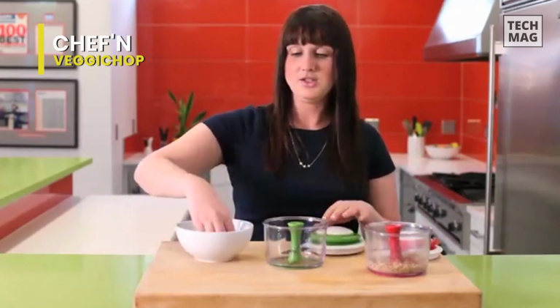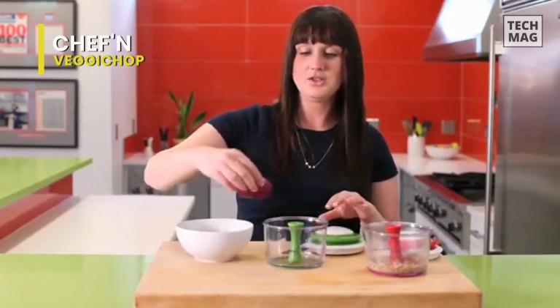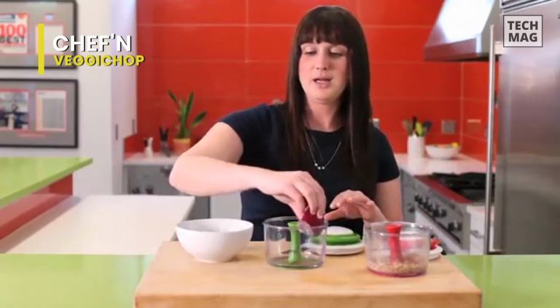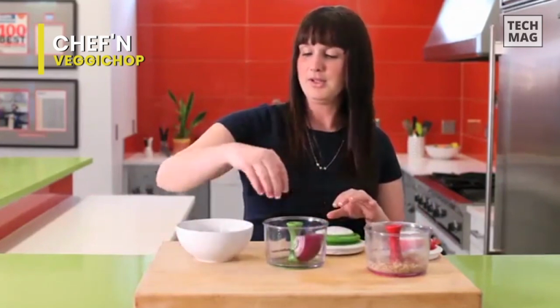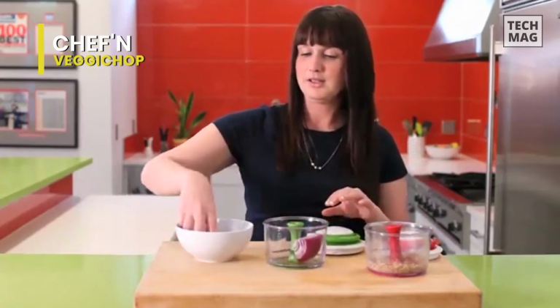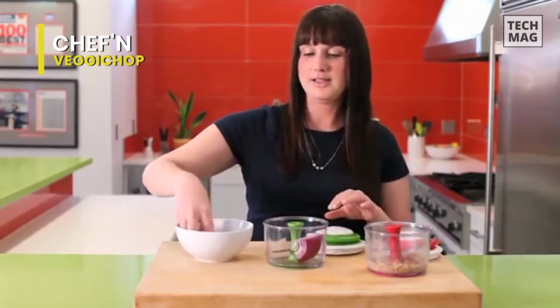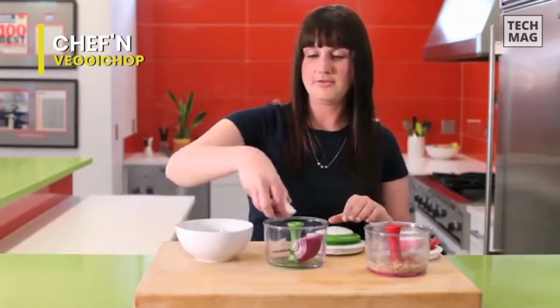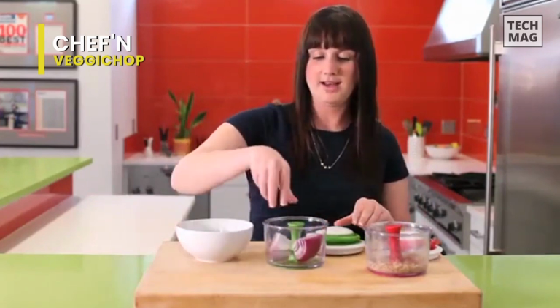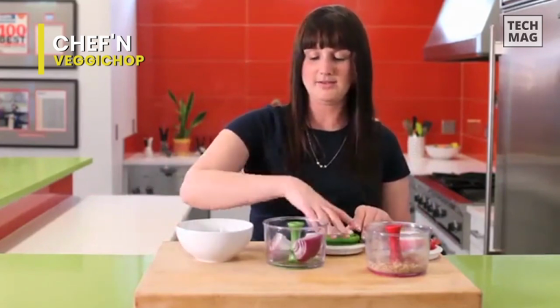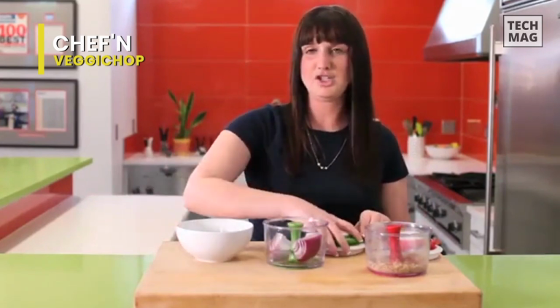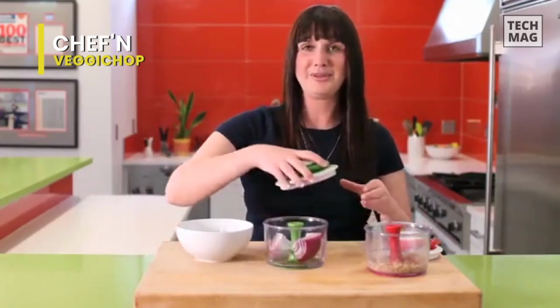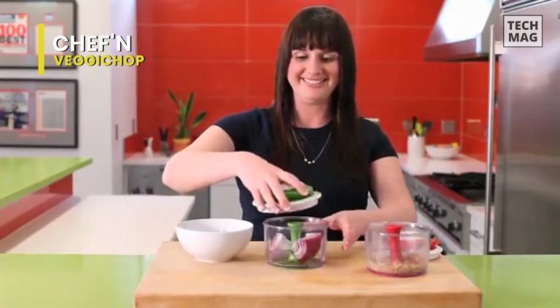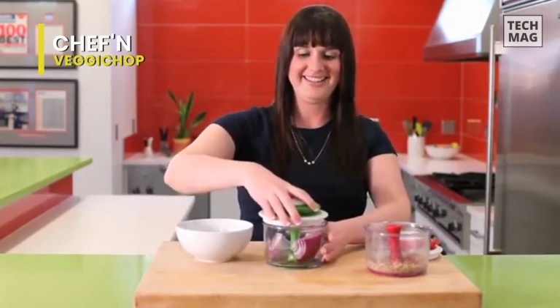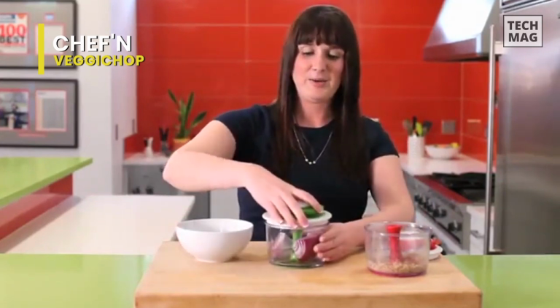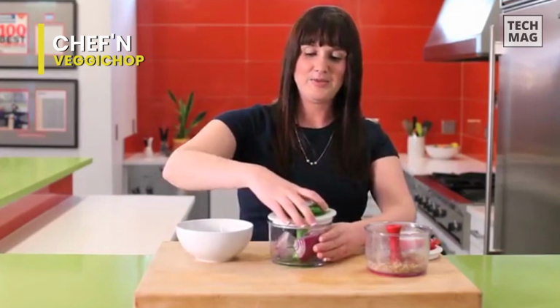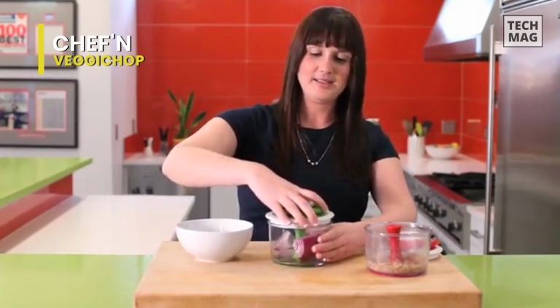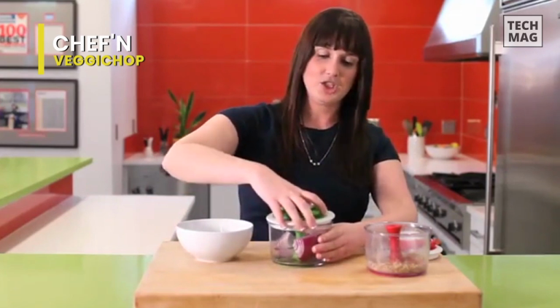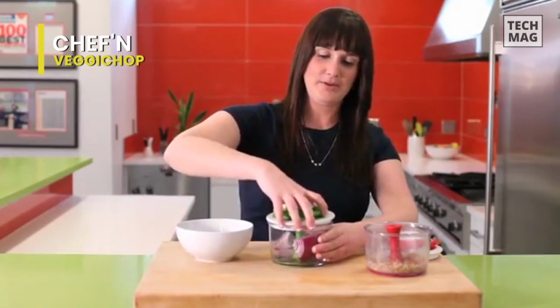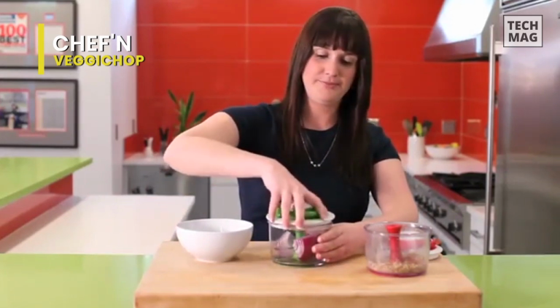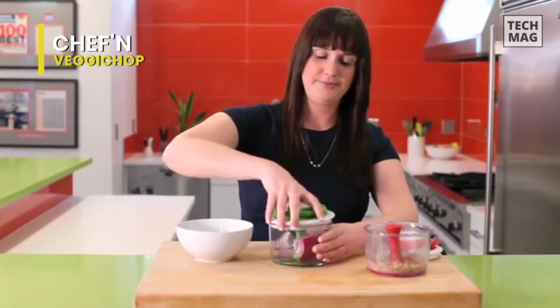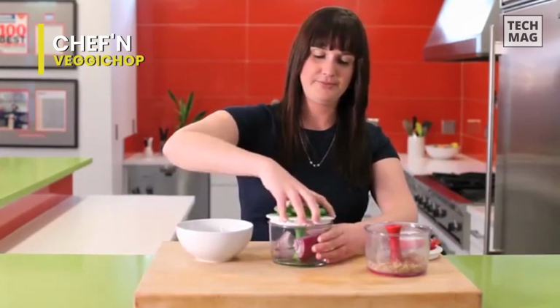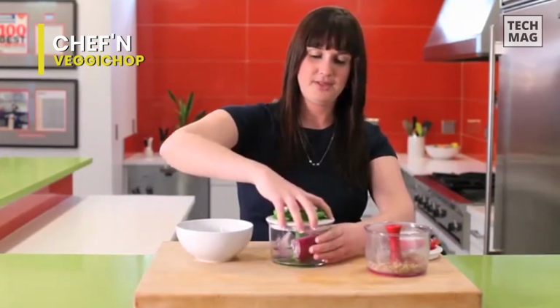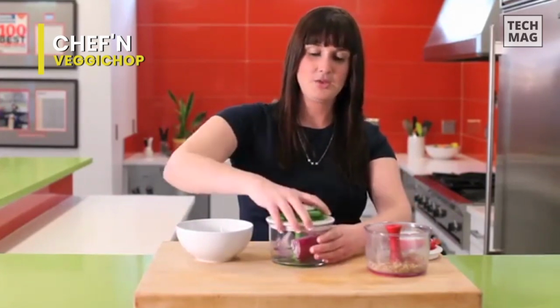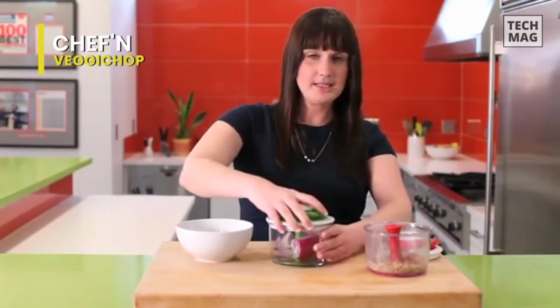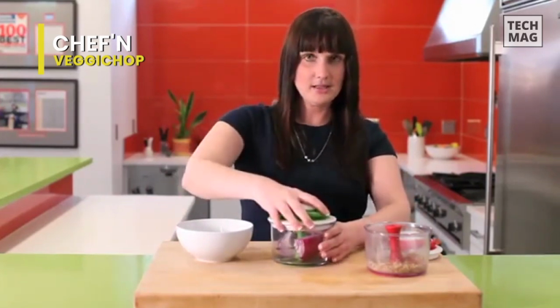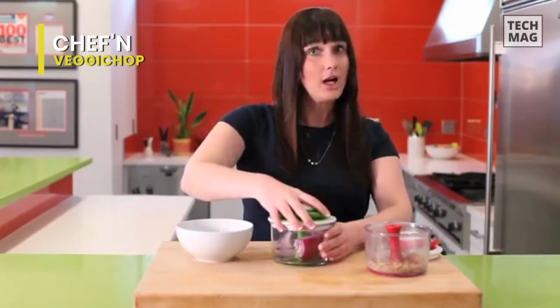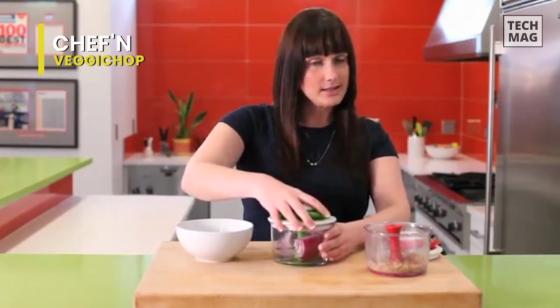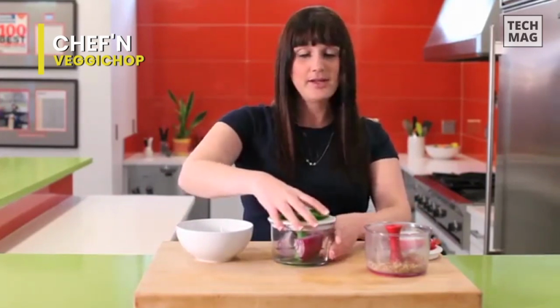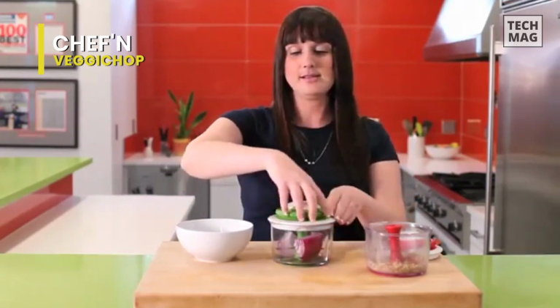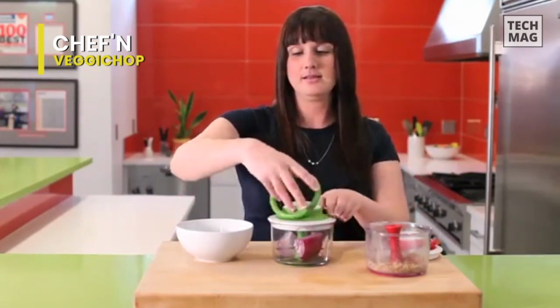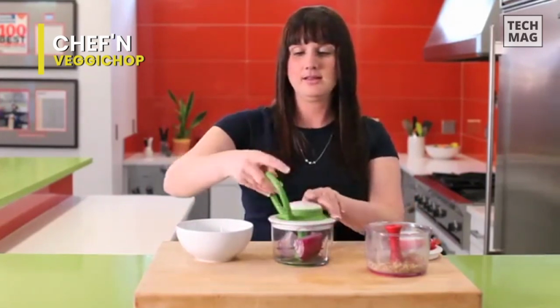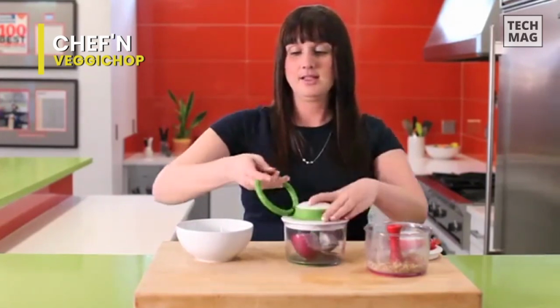Furthermore, it is multi-purpose too. You can use it to chop boneless meat and crush ice. We genuinely believe in the quality and functionality of this product.